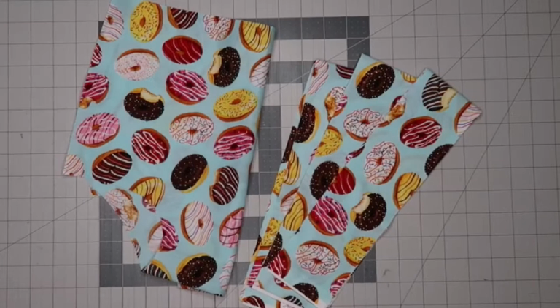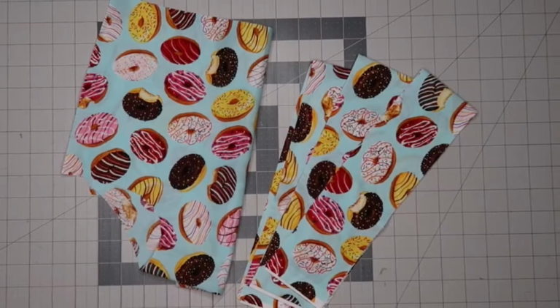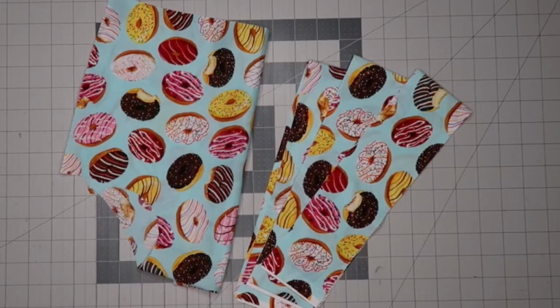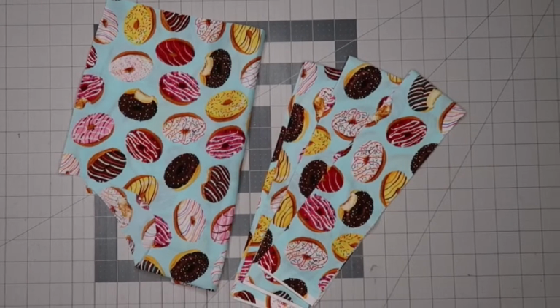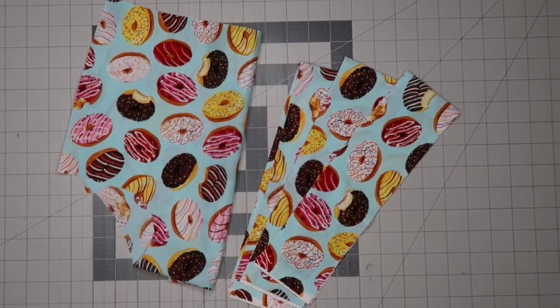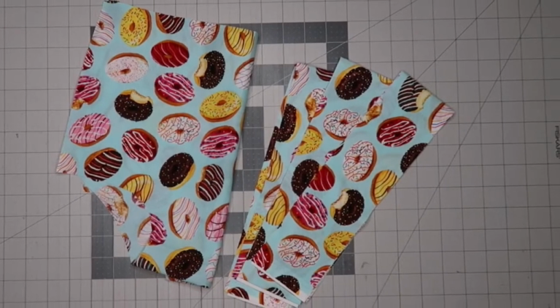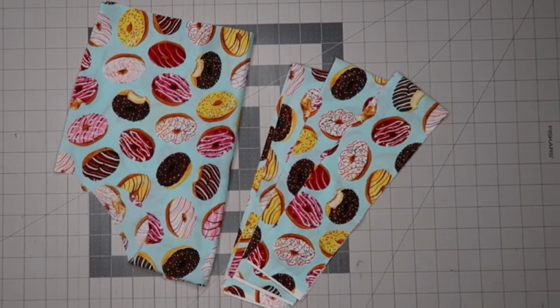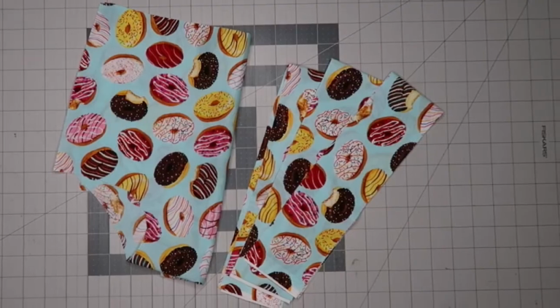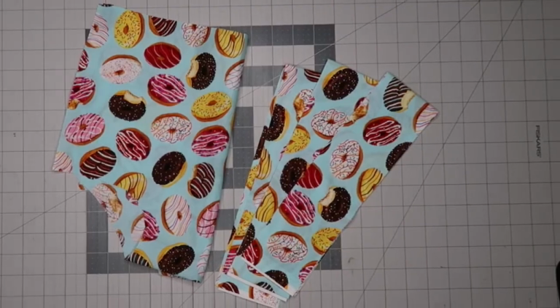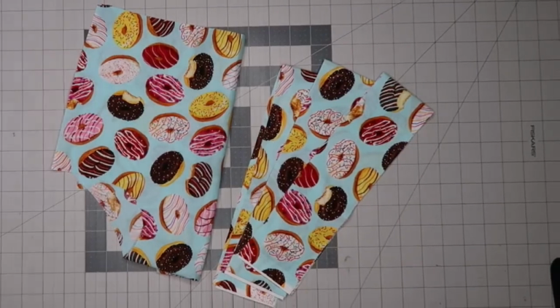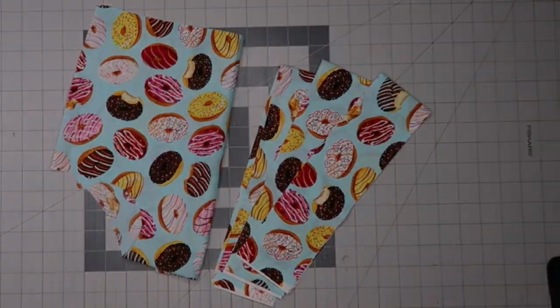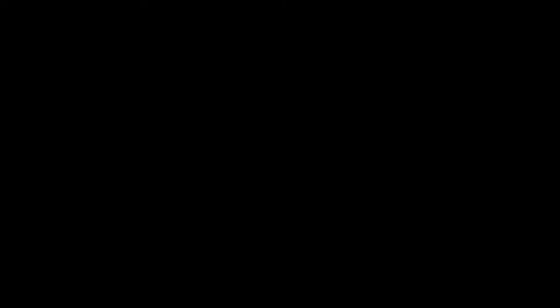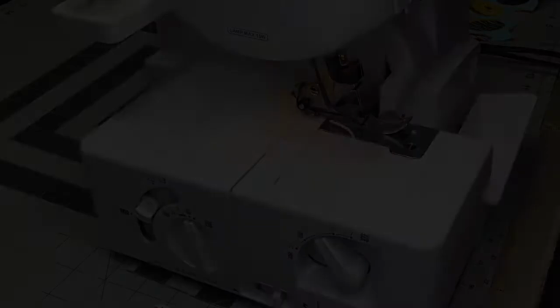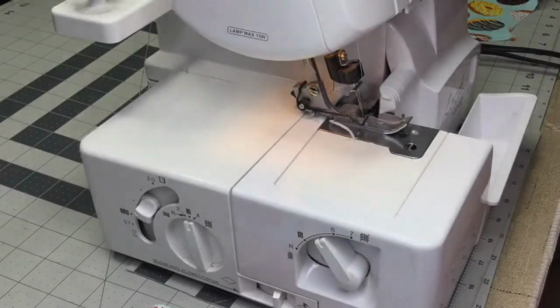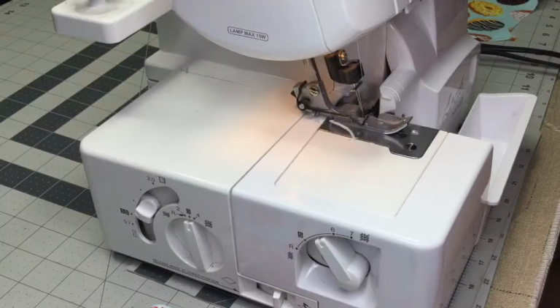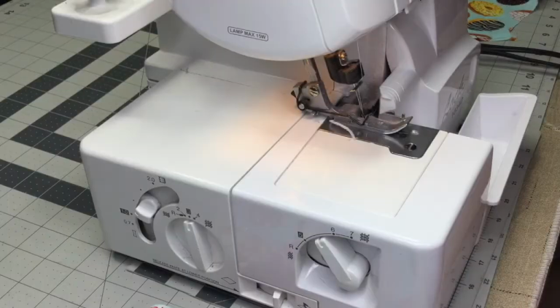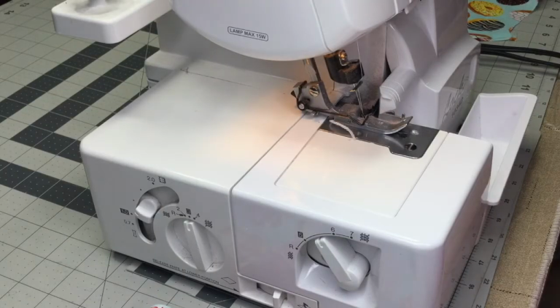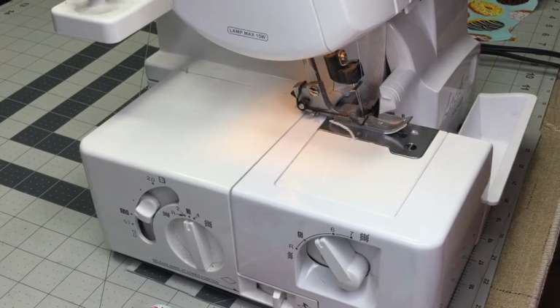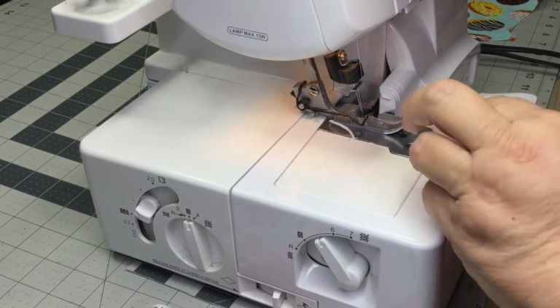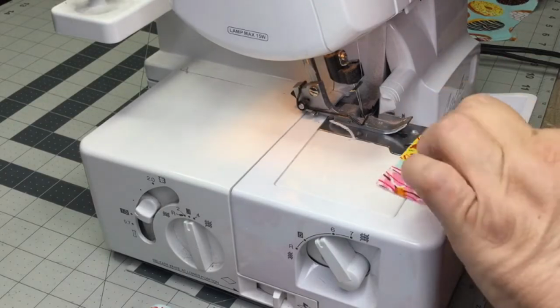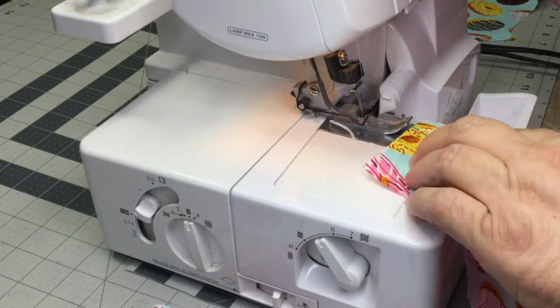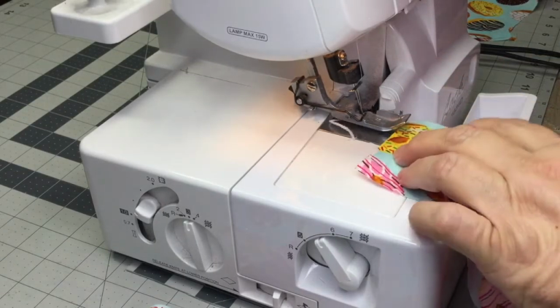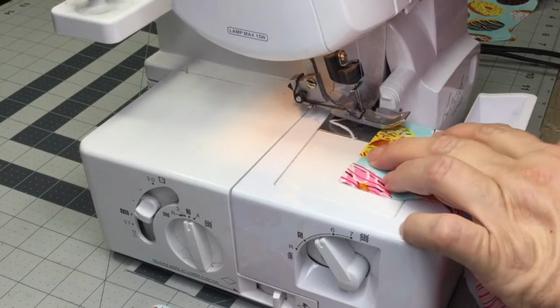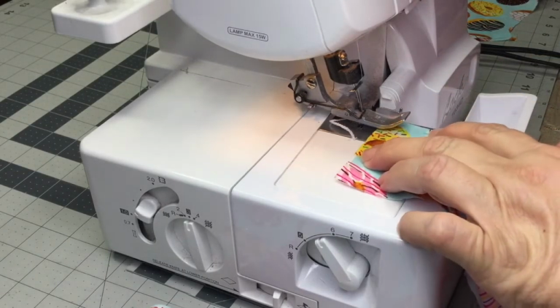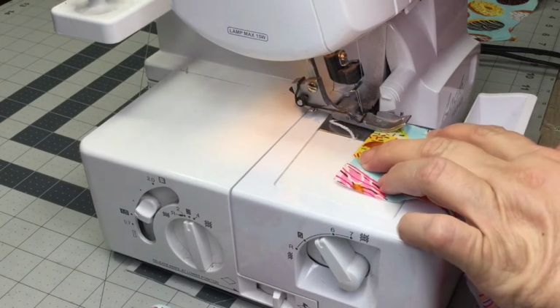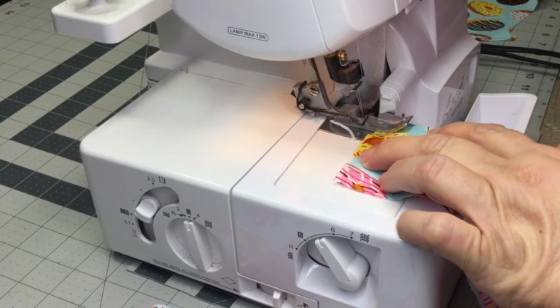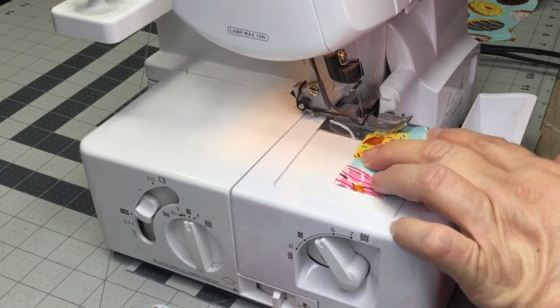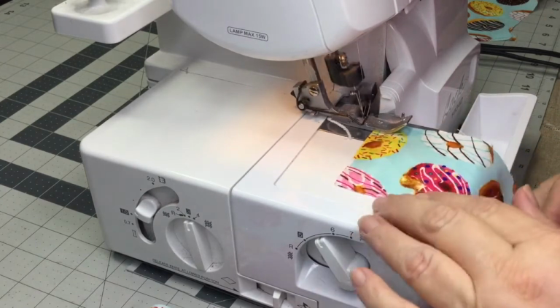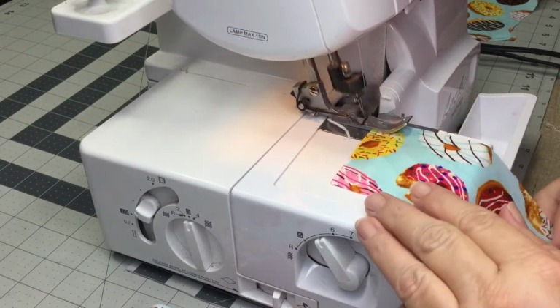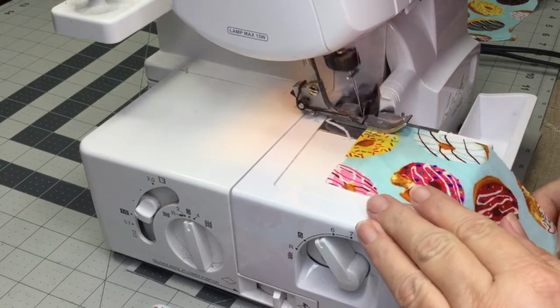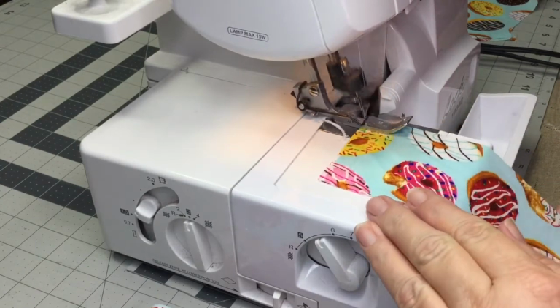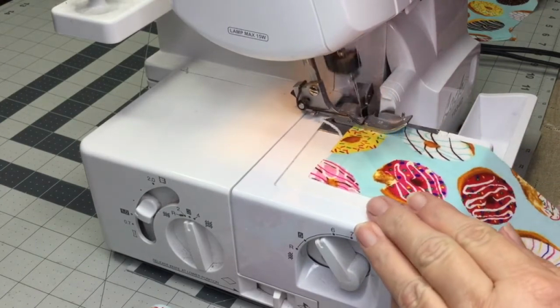After cutting out my pattern pieces, what I like to do is do the rolled edge technique on my serger for the hem on the upper and the lower end.